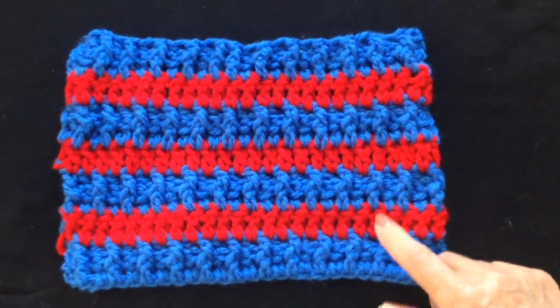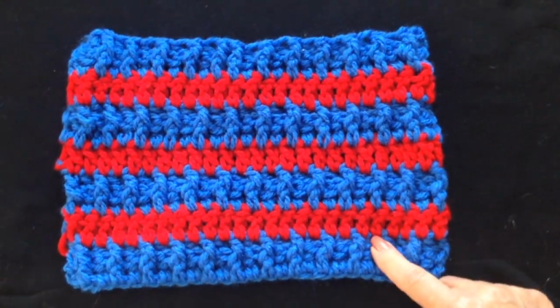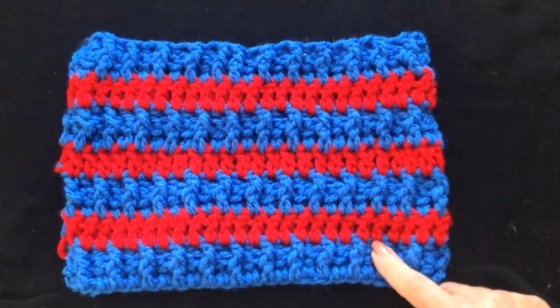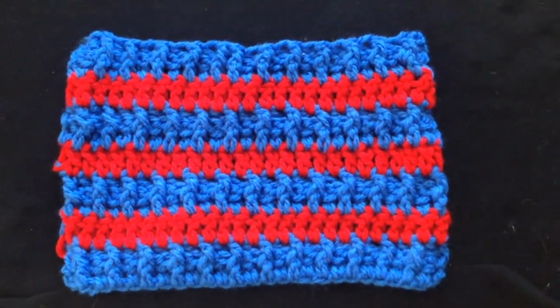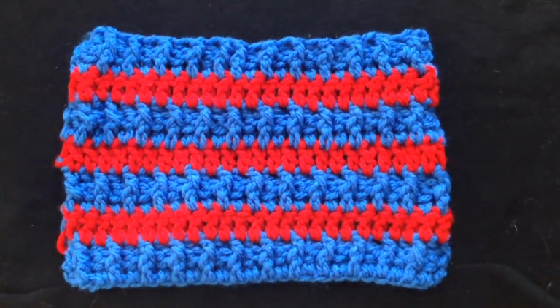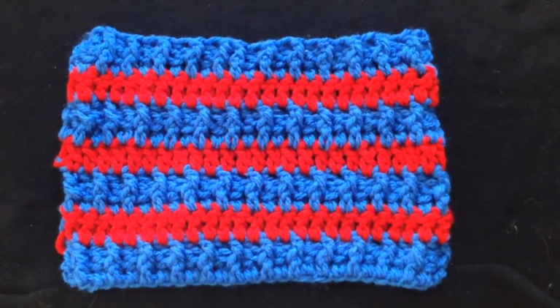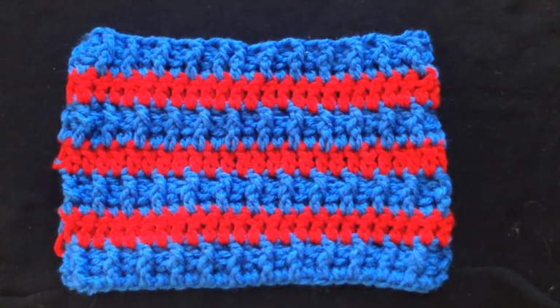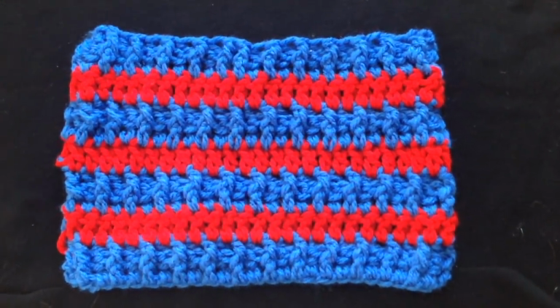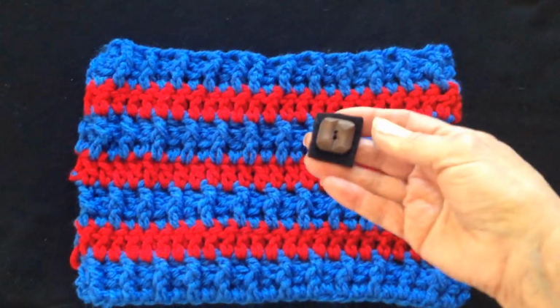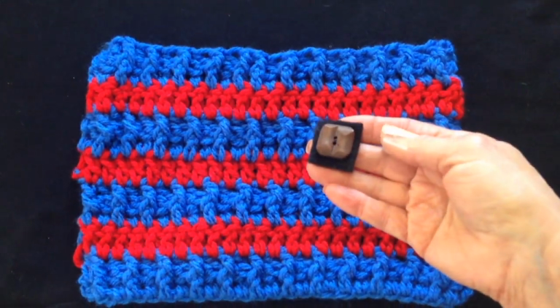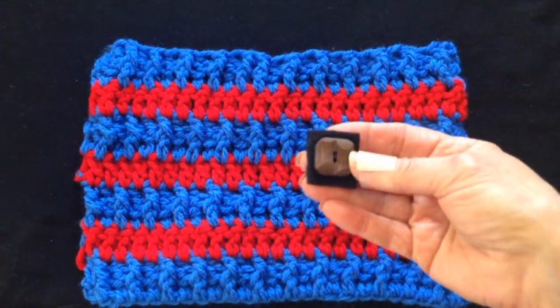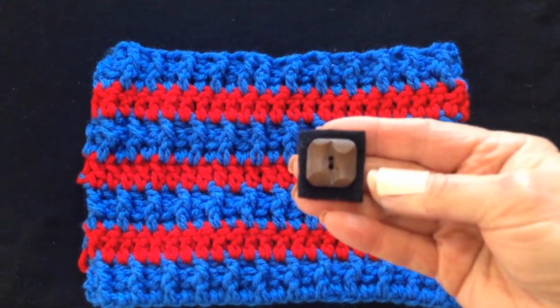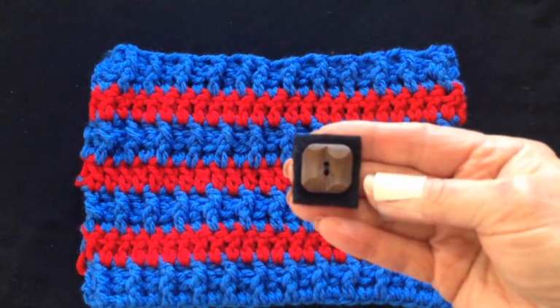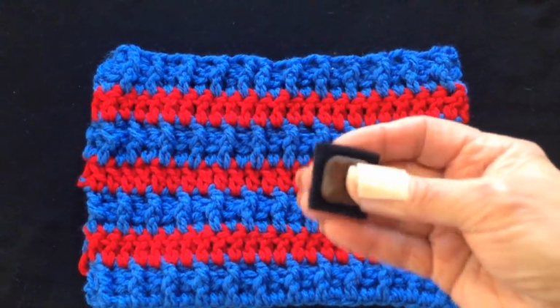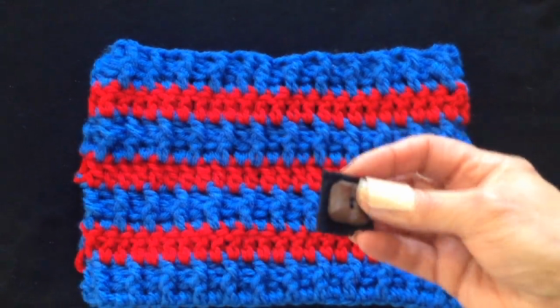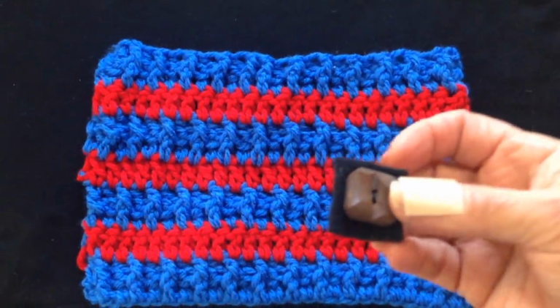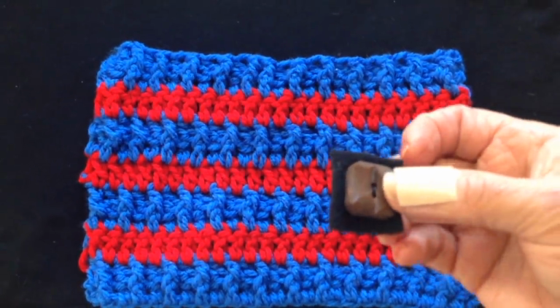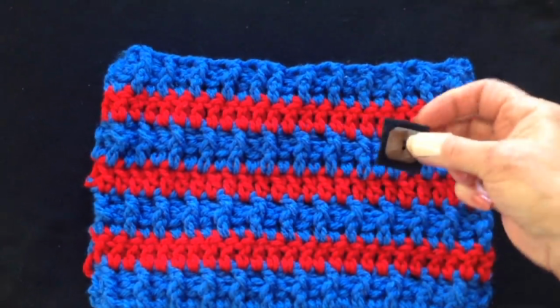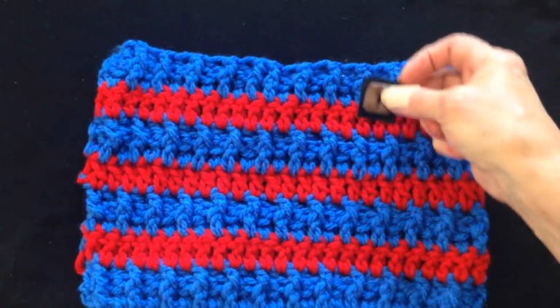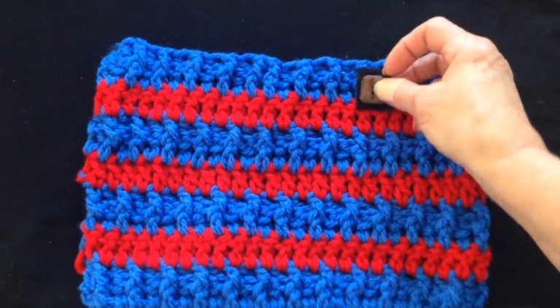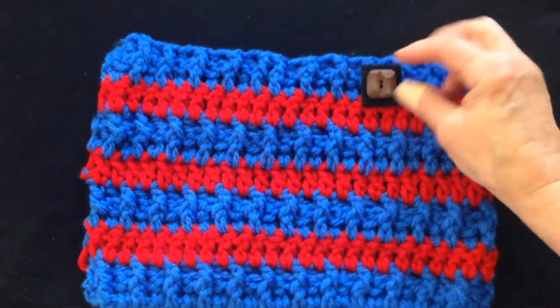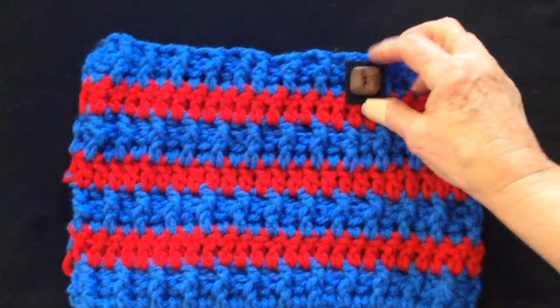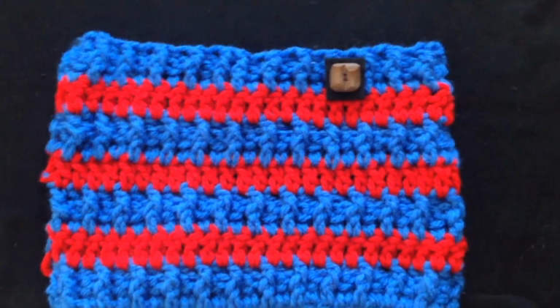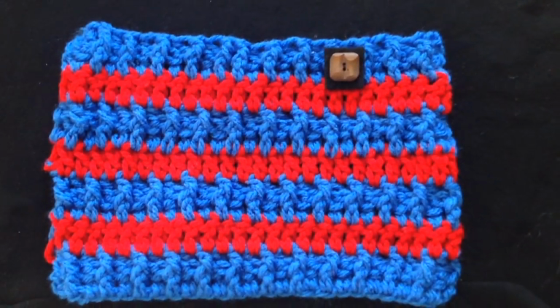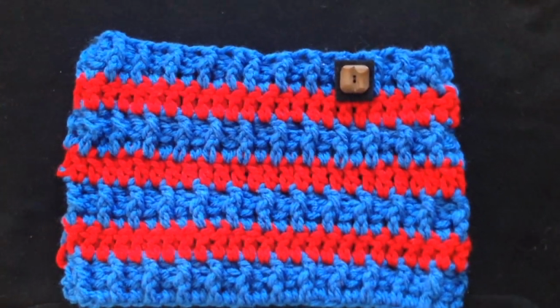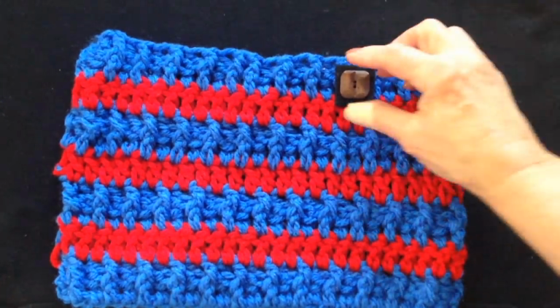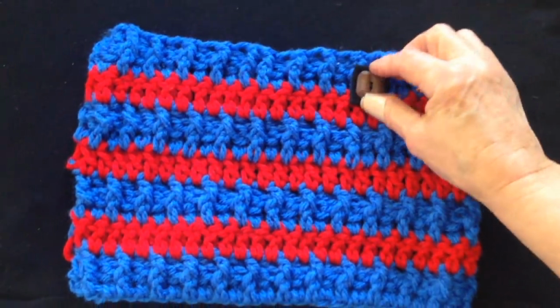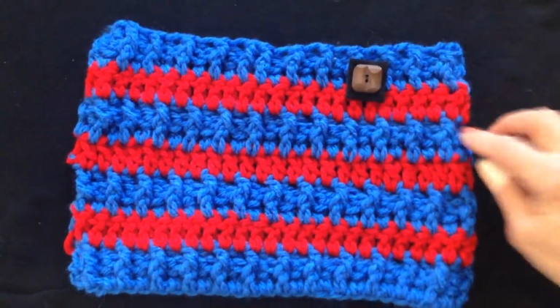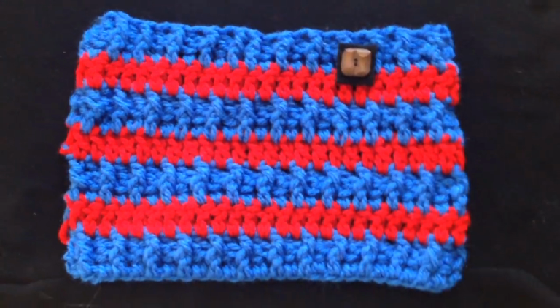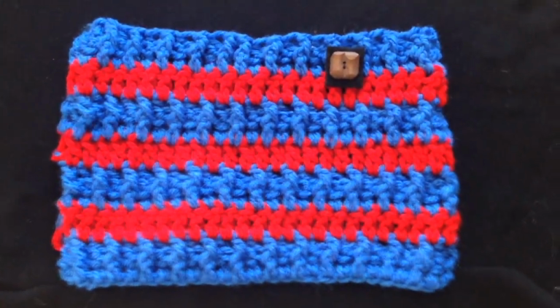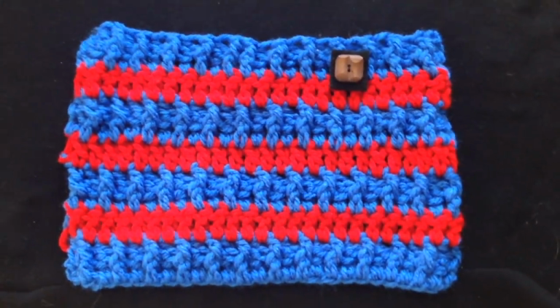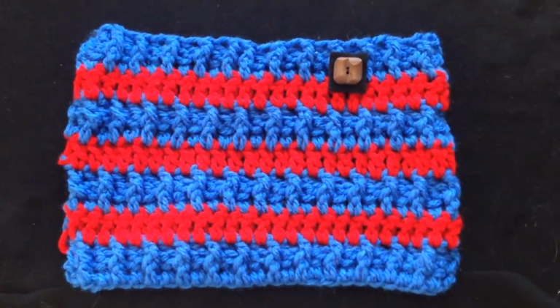For the cowl, that will be it — you'll be finished. I also have a video on how to make these little buttons to add as tags to your finished garments, so you could sew that onto your cowl.